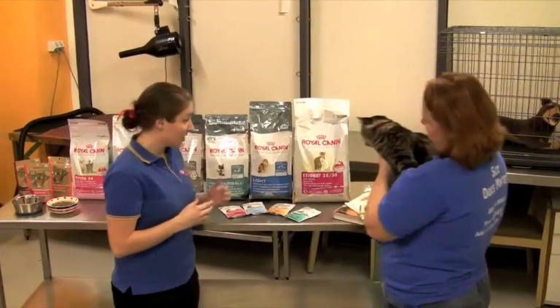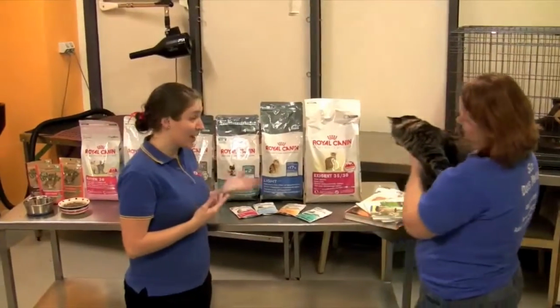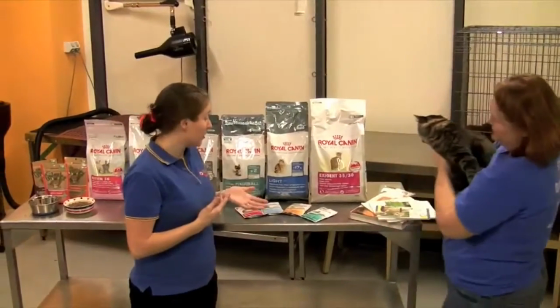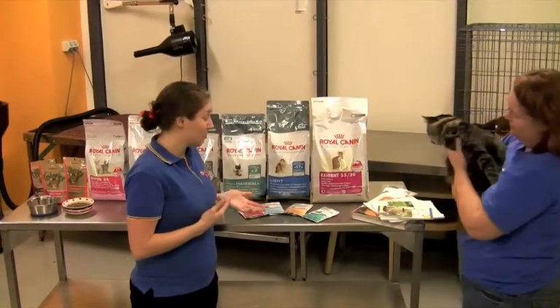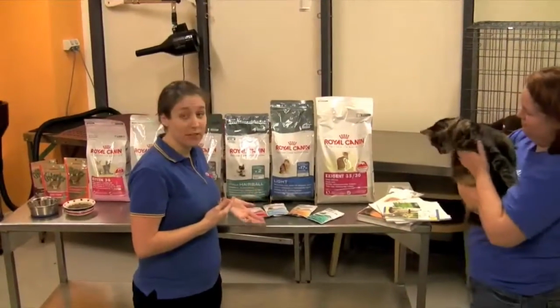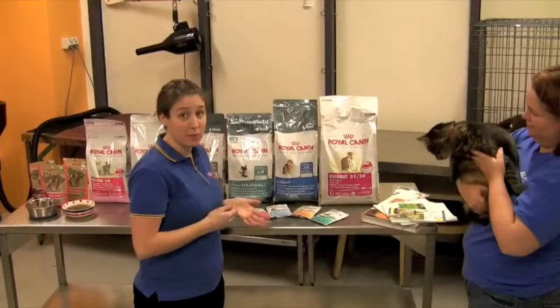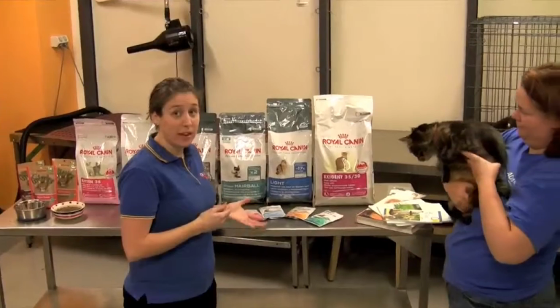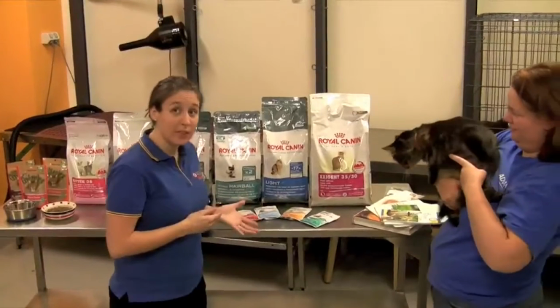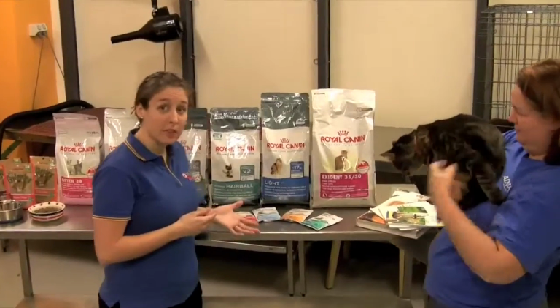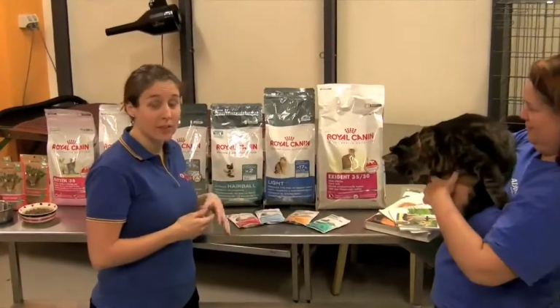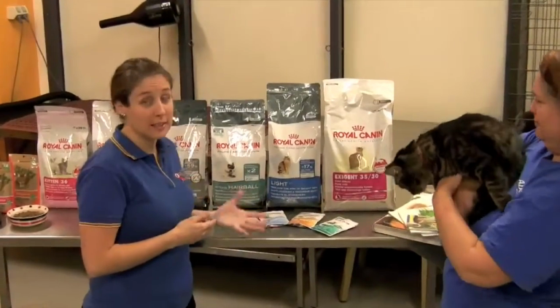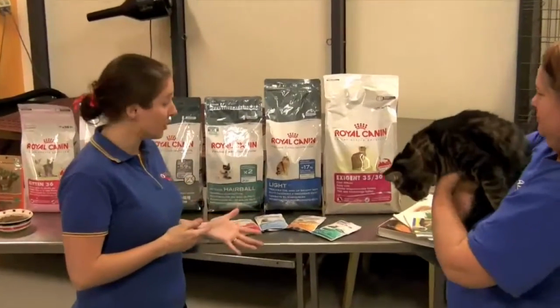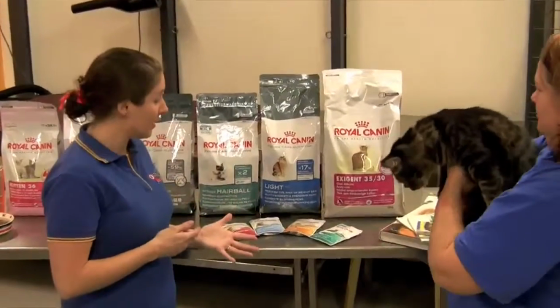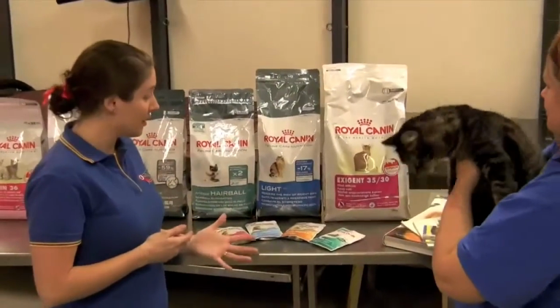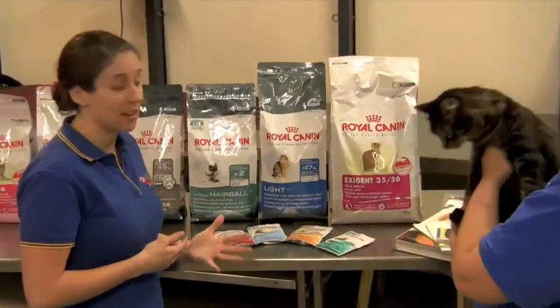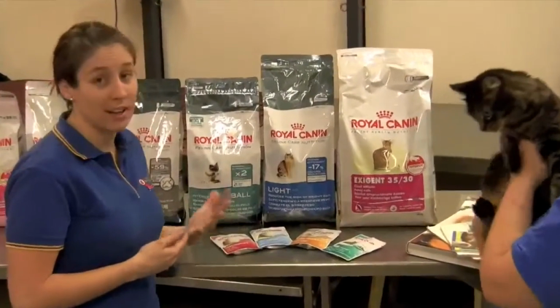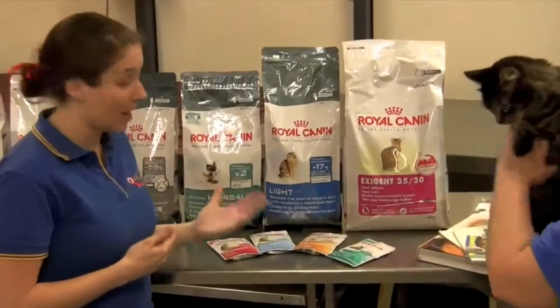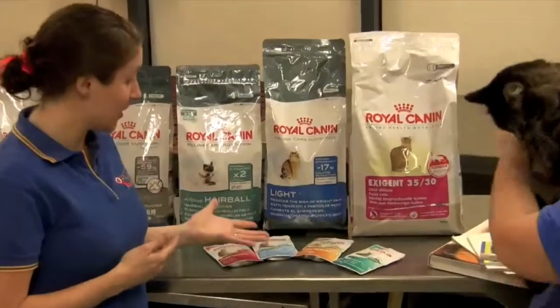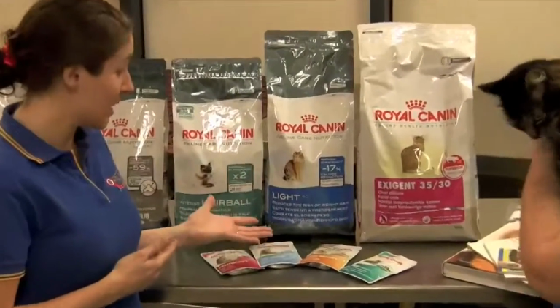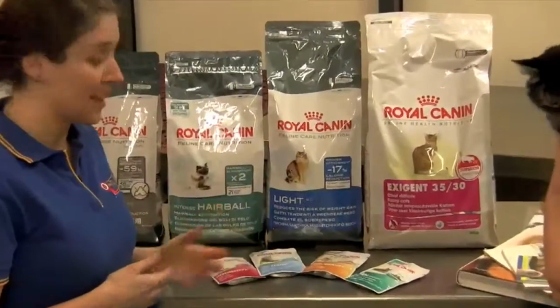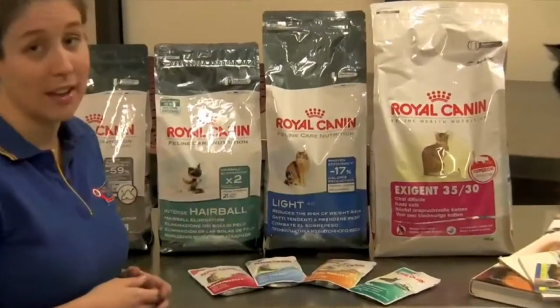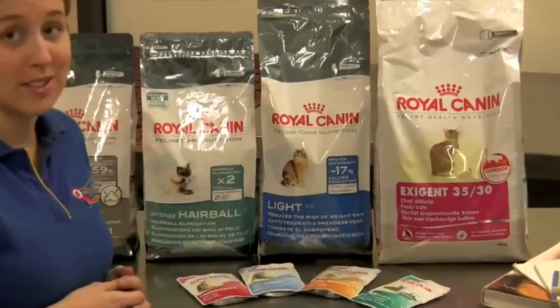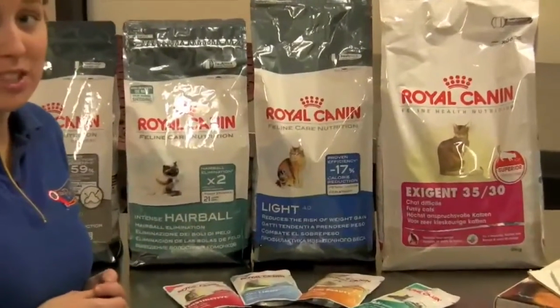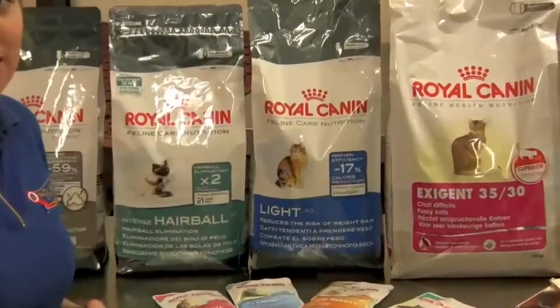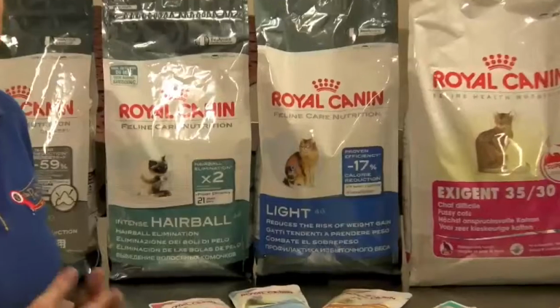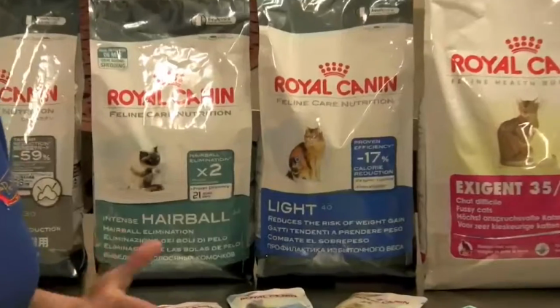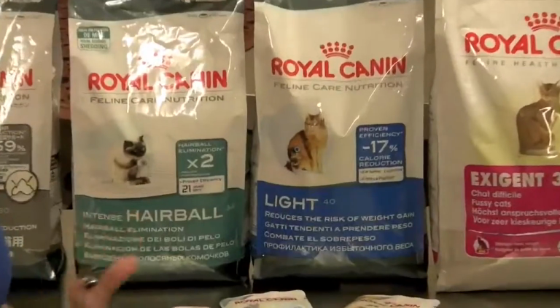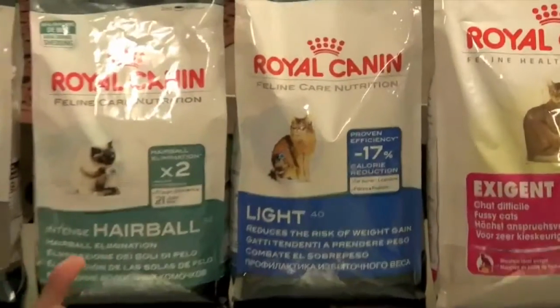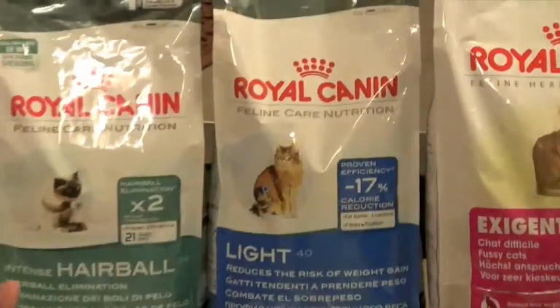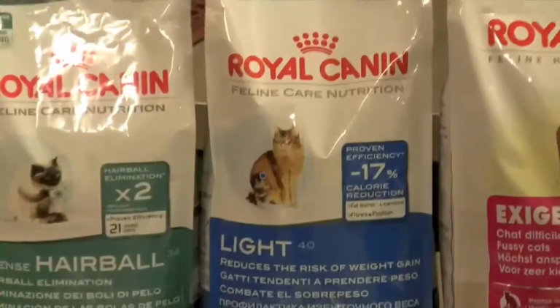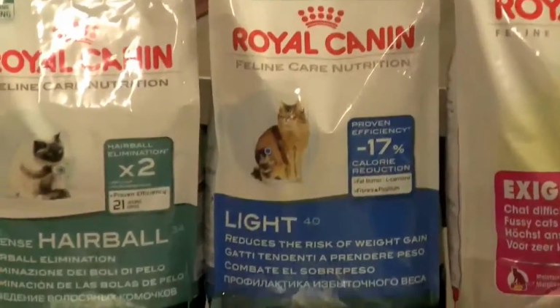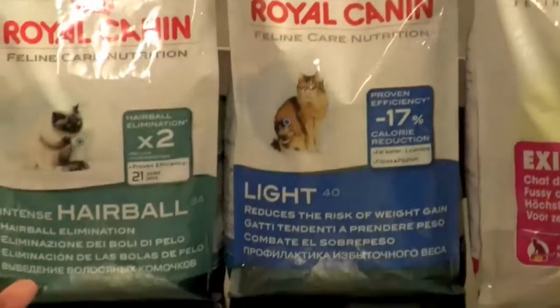Jack may also benefit from a light food with less protein in it. With a 17% calorie reduction it's going to help Jack to maintain his ideal weight.